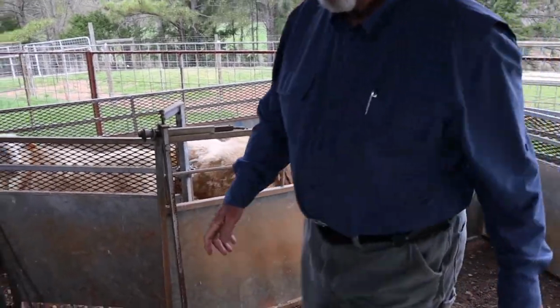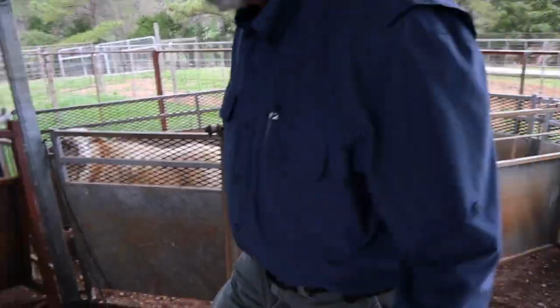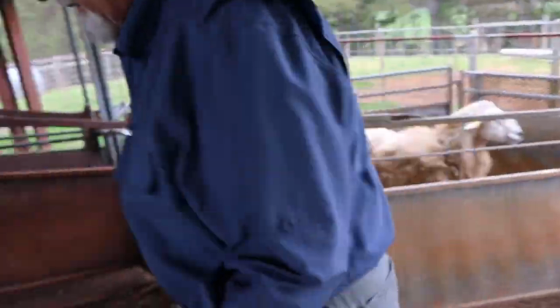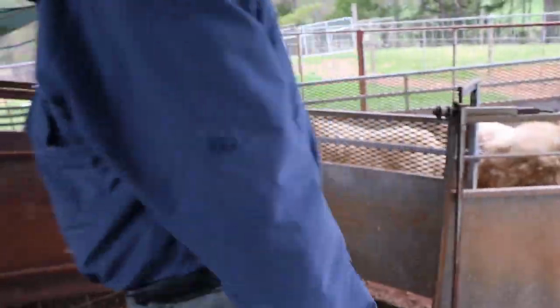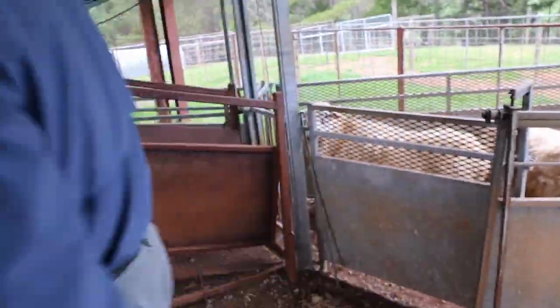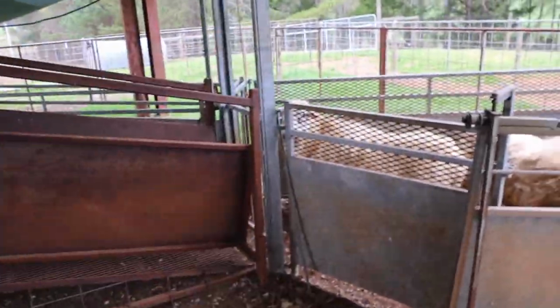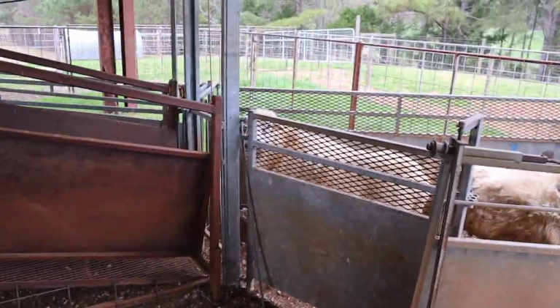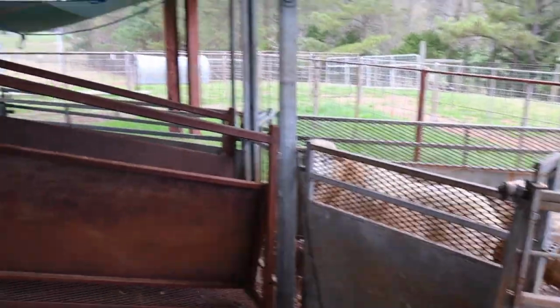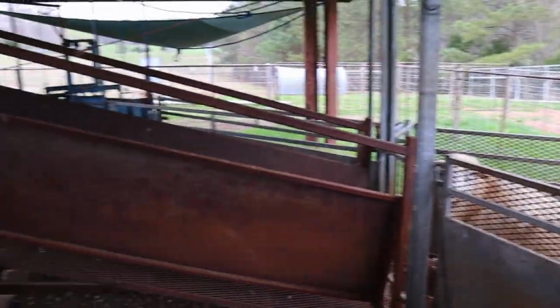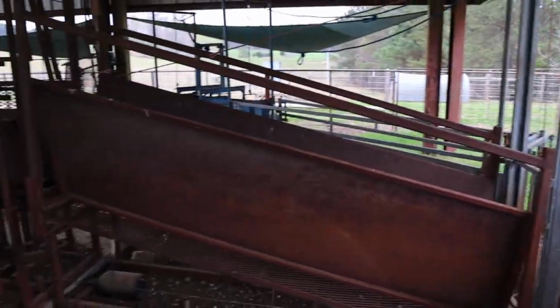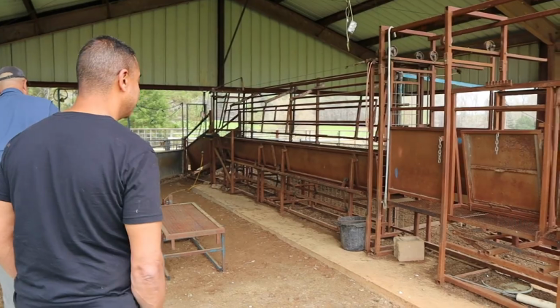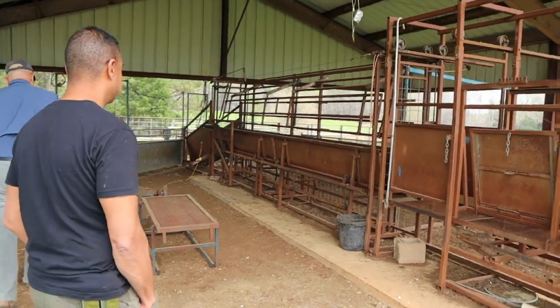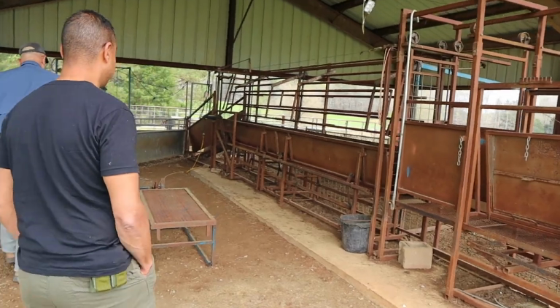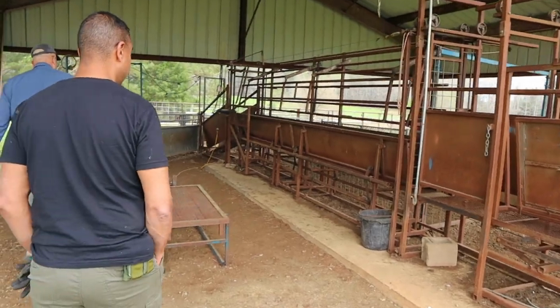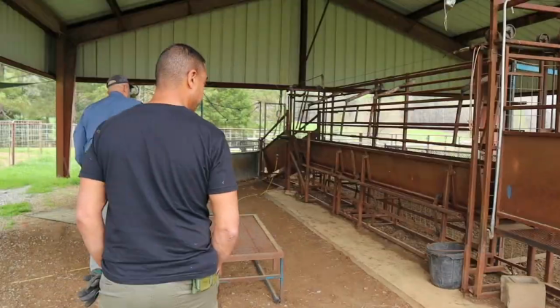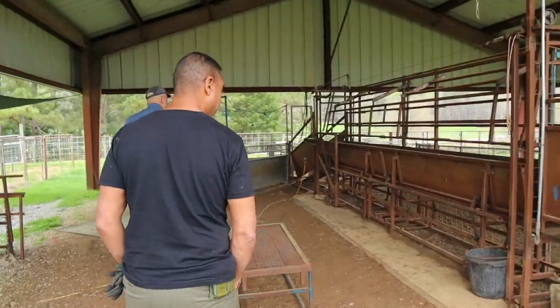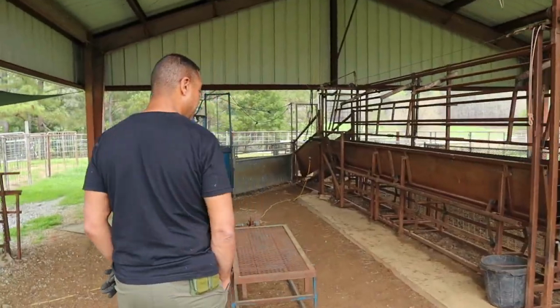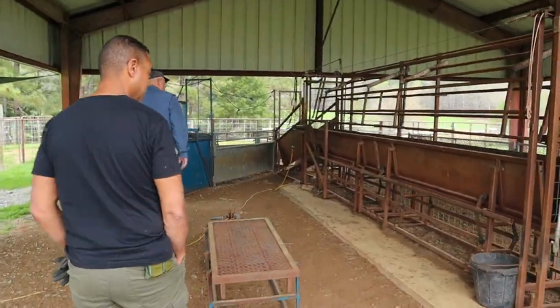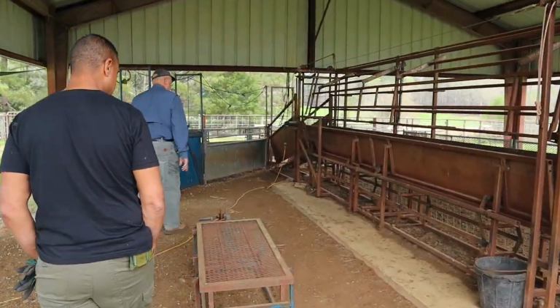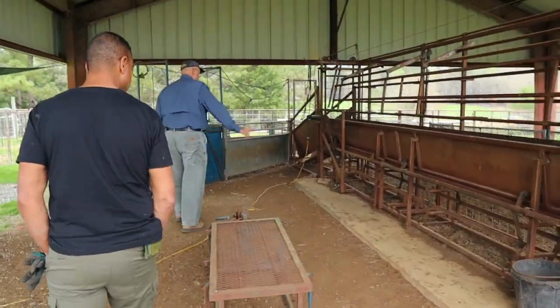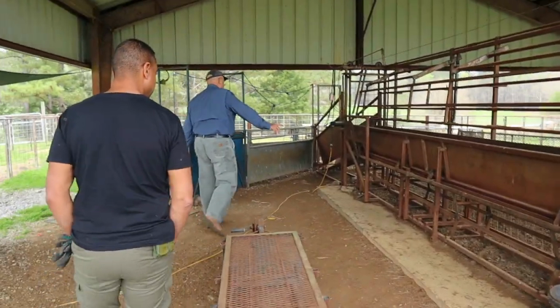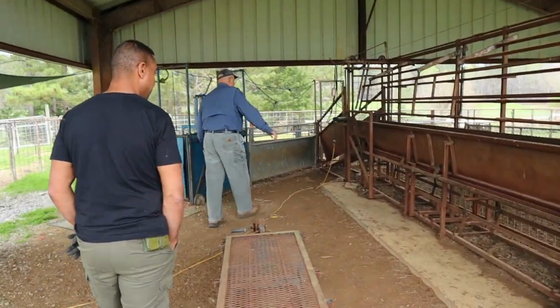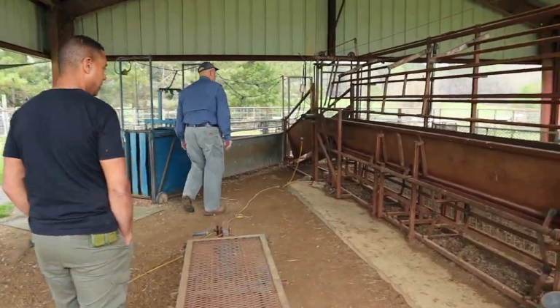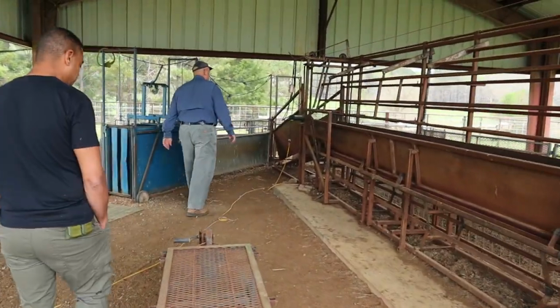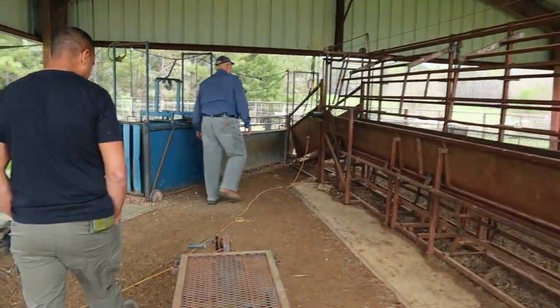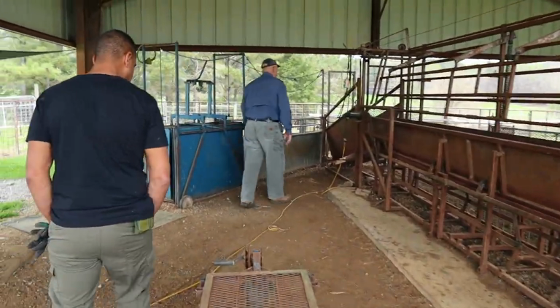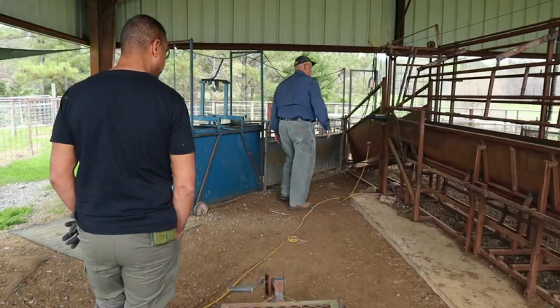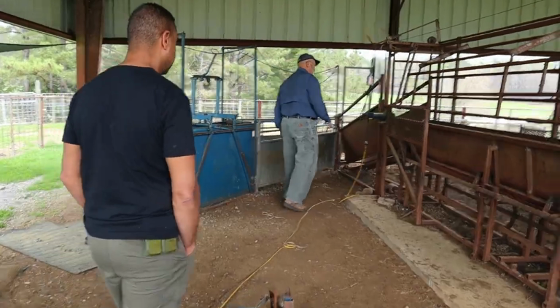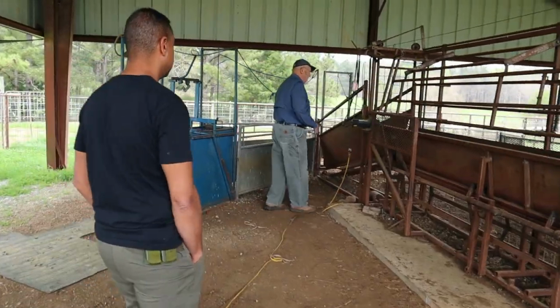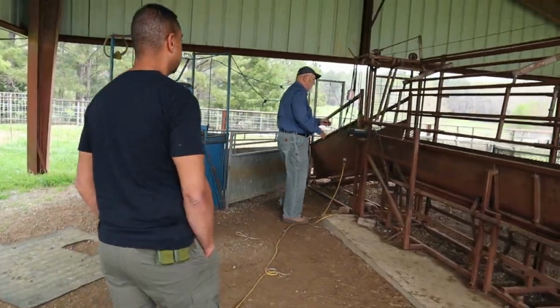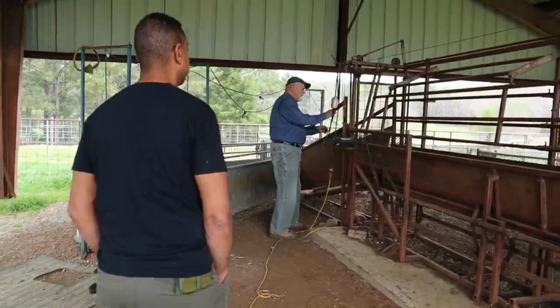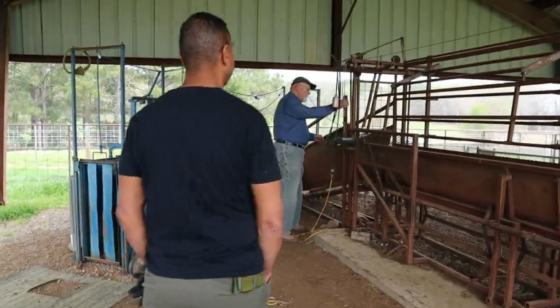That is cool — it's called a crowd tub. I had three of these sent from Australia in a container.